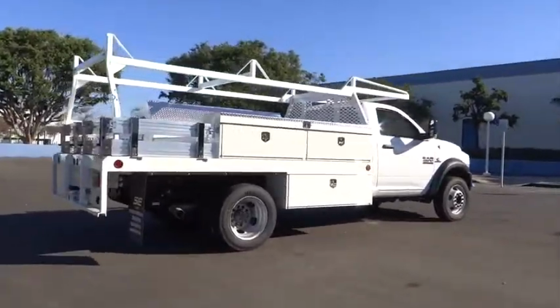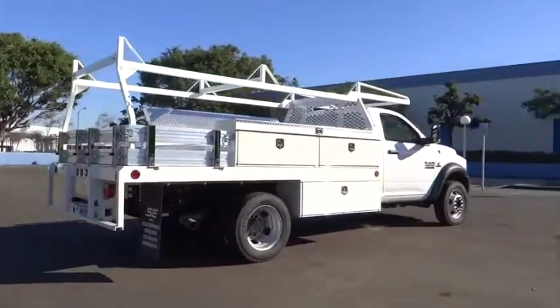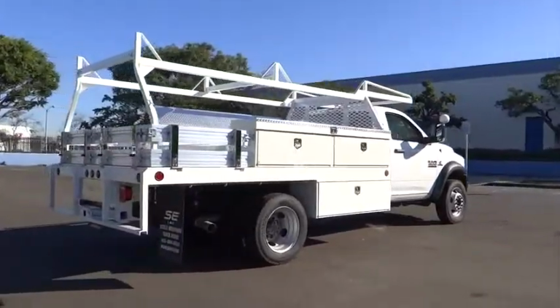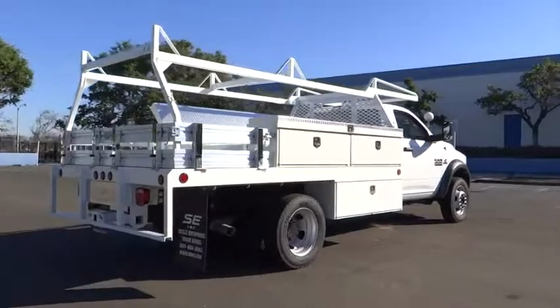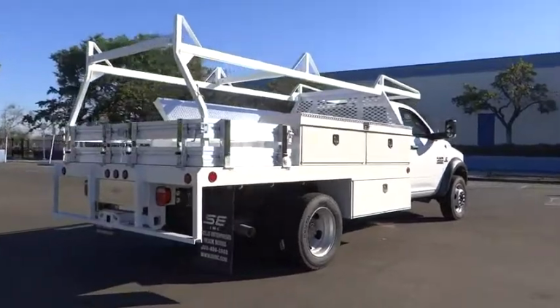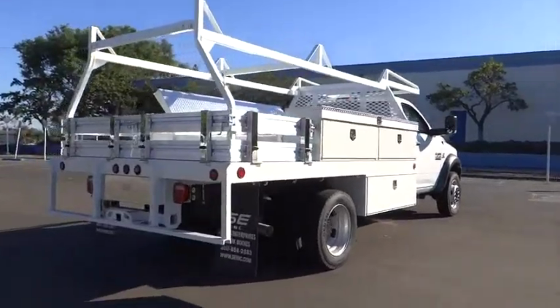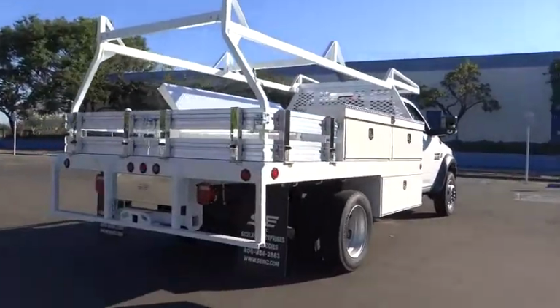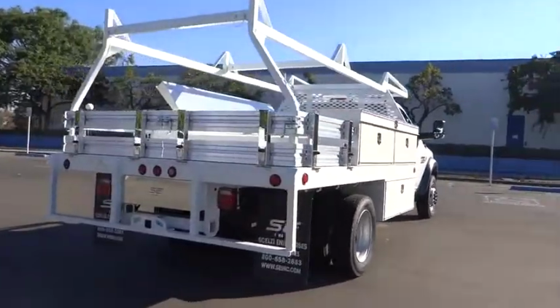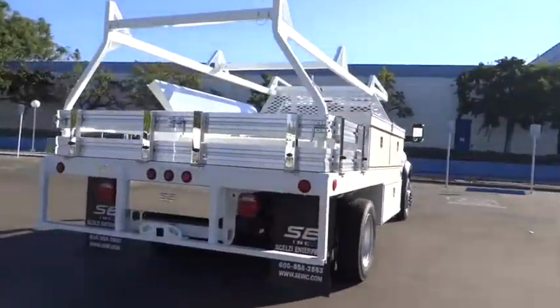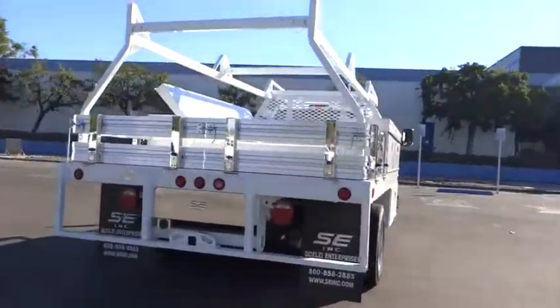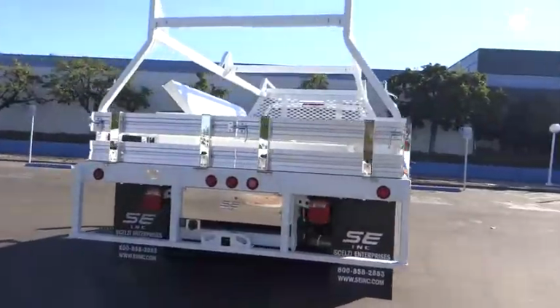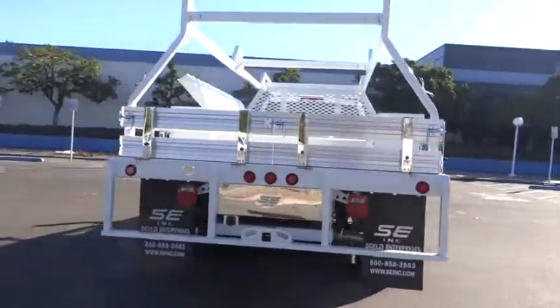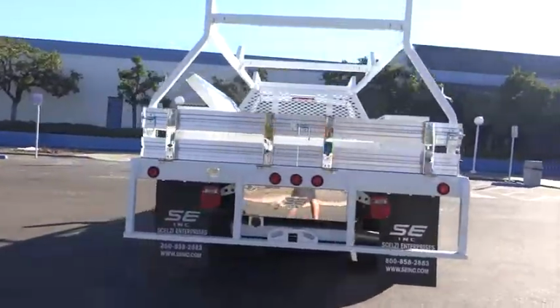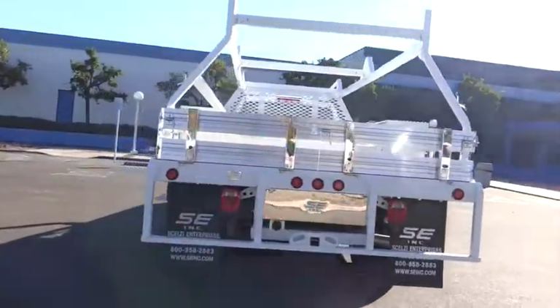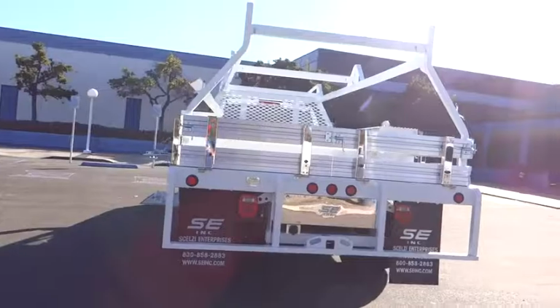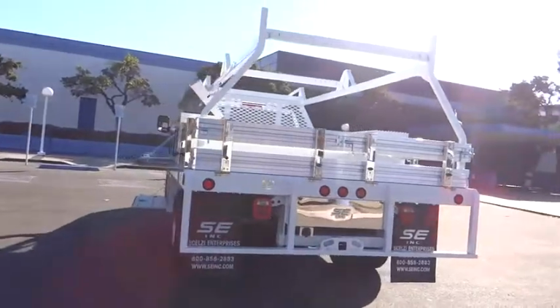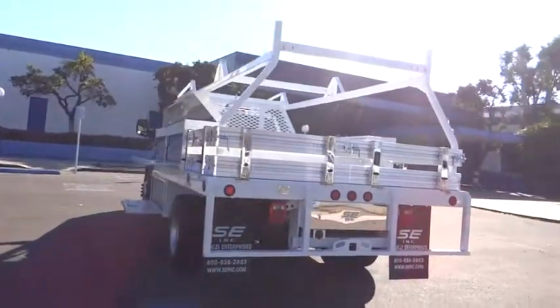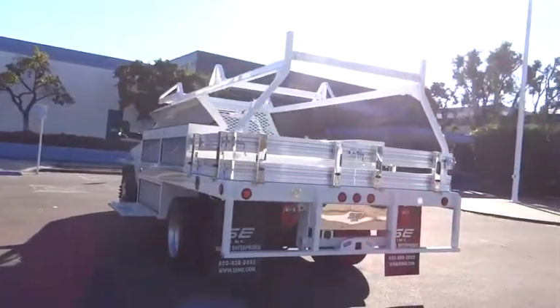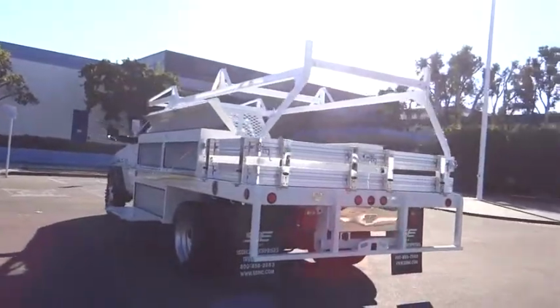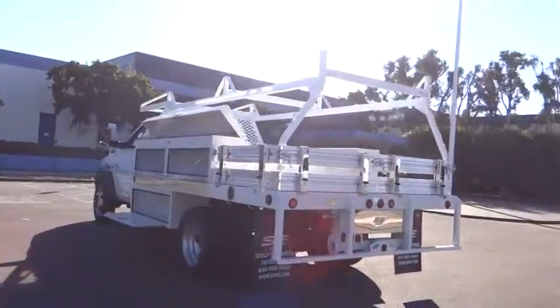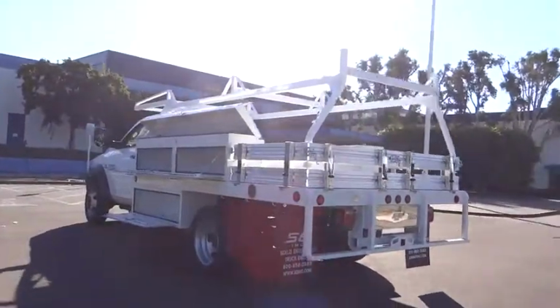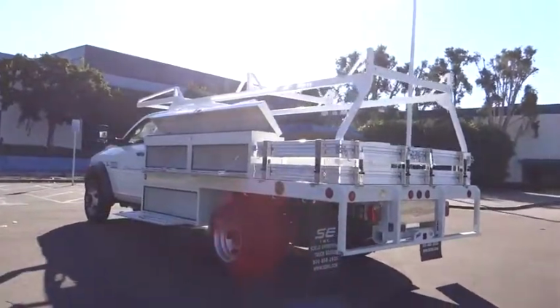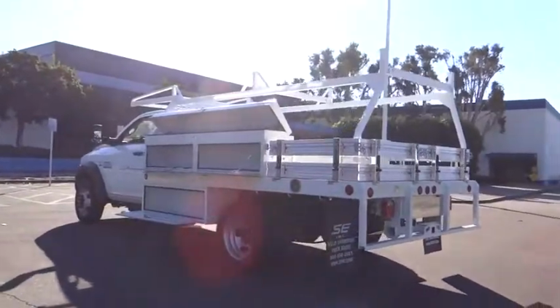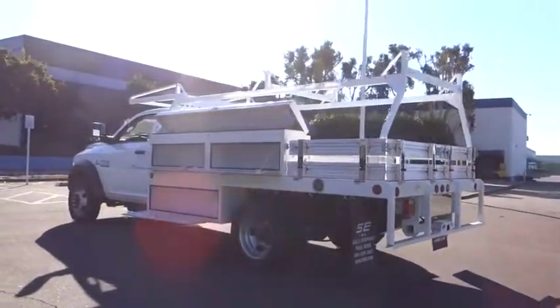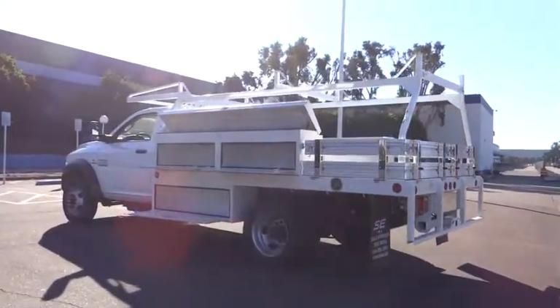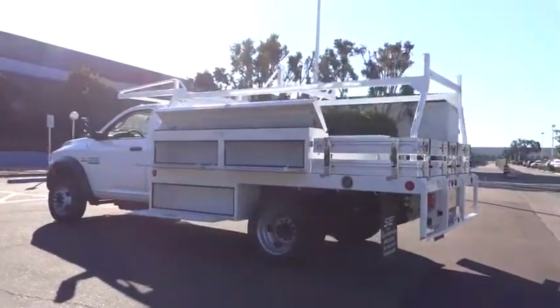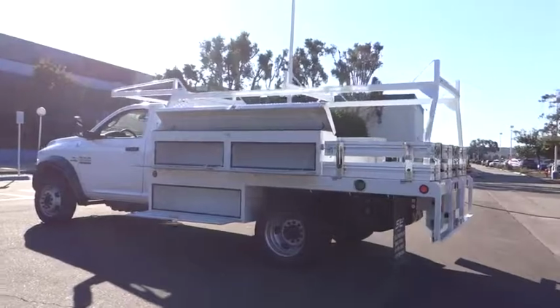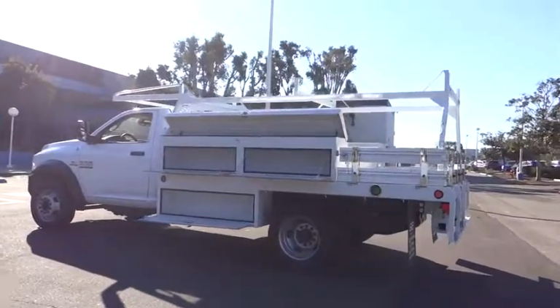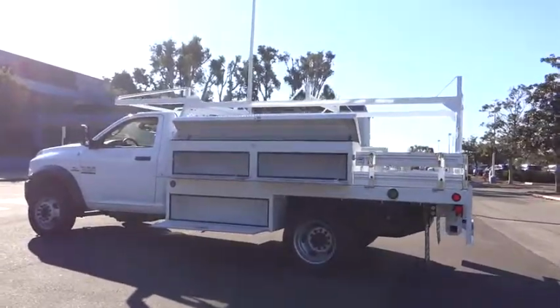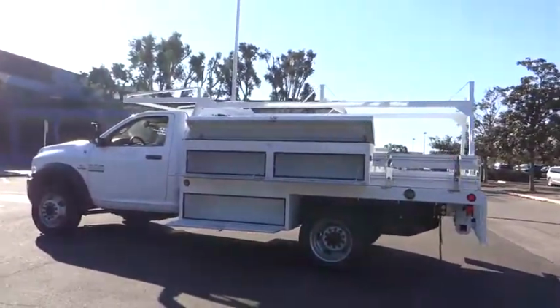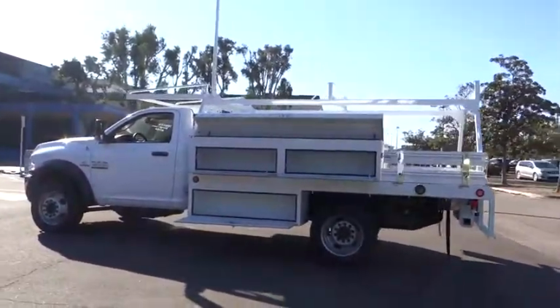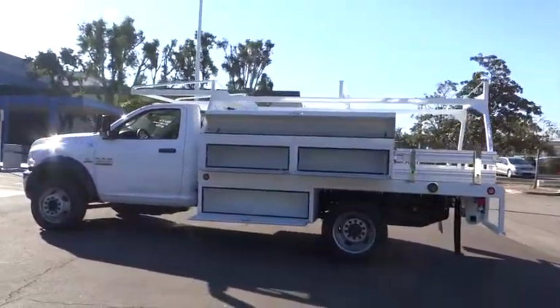Here are some of this vehicle's great options: stability control, traction control, anti-lock braking system, adjustable steering wheel, power steering, four-wheel disc brakes, cruise control, AM-FM stereo radio, and MP3 player.